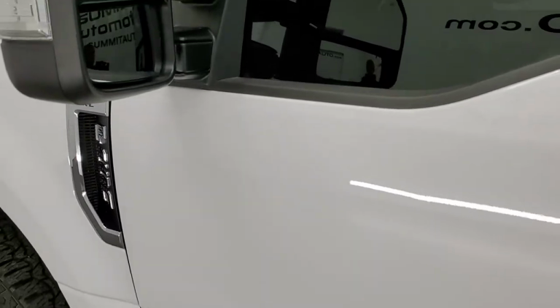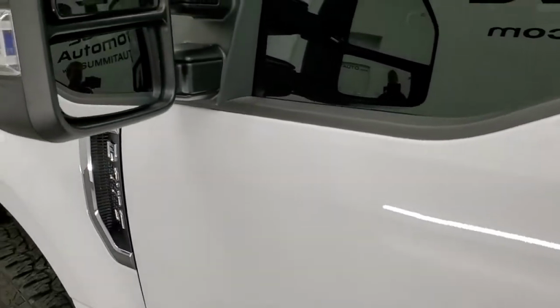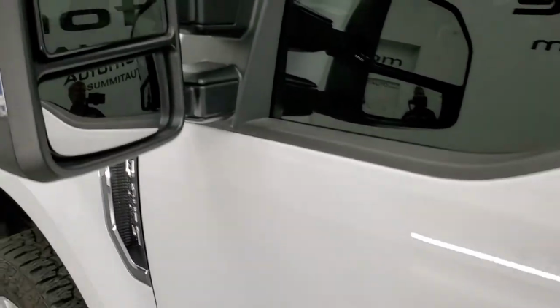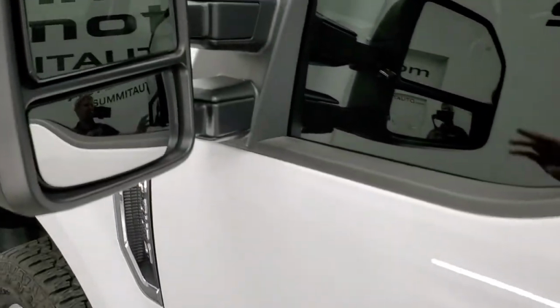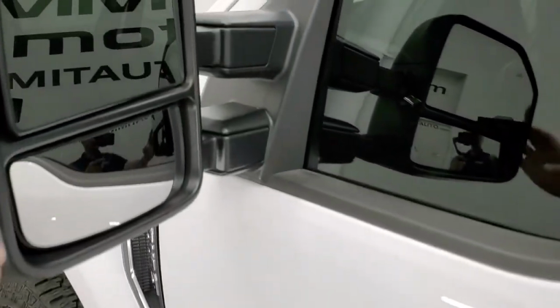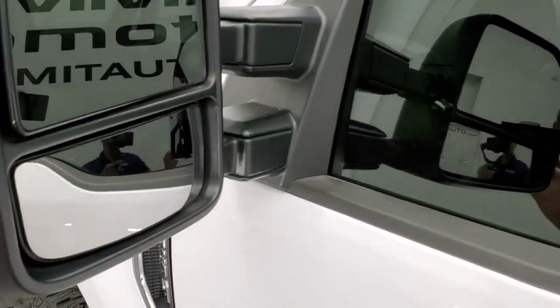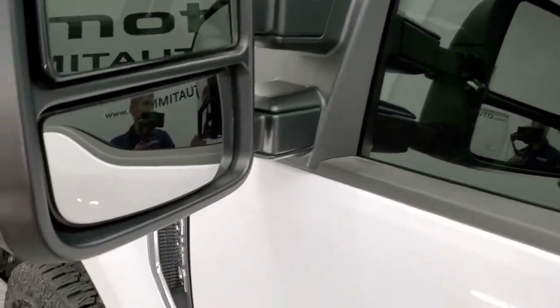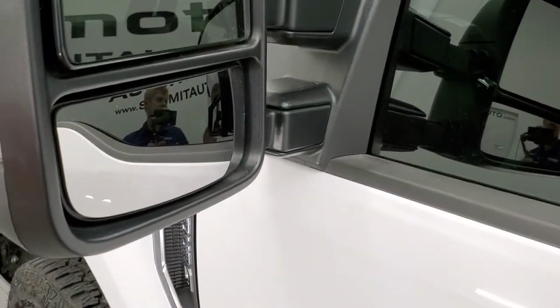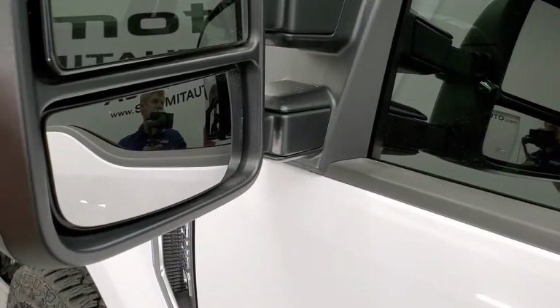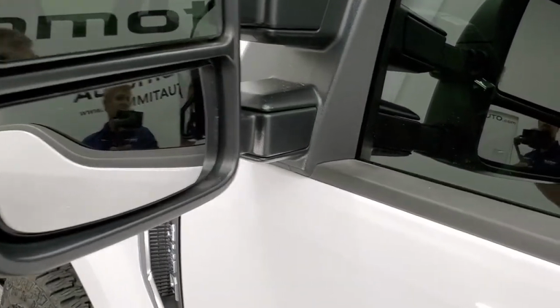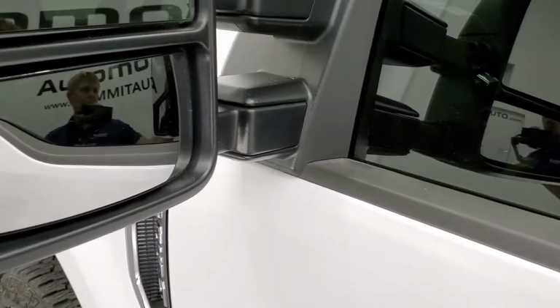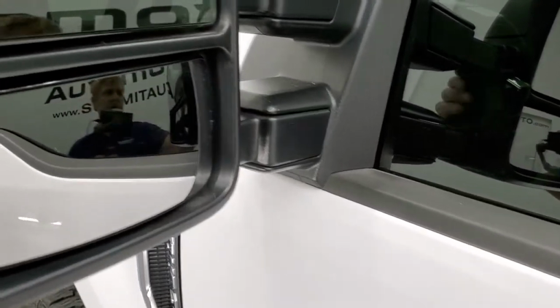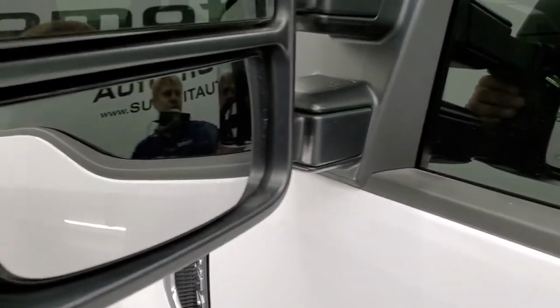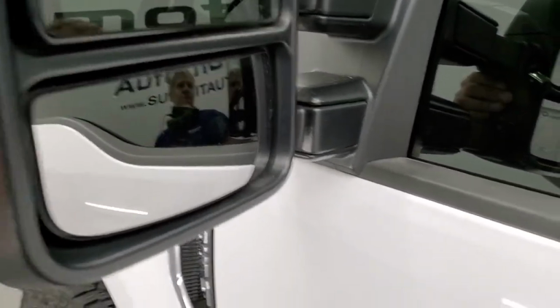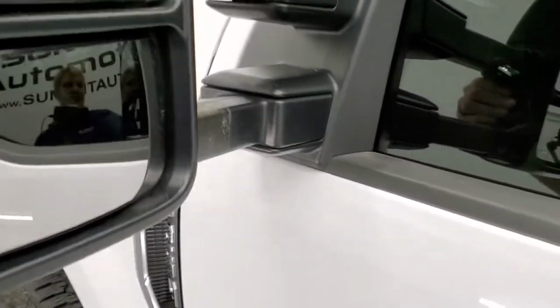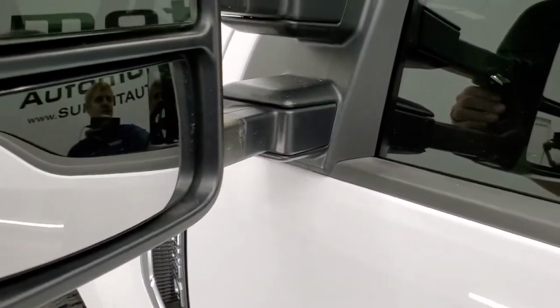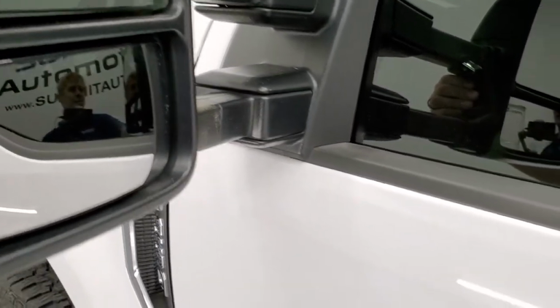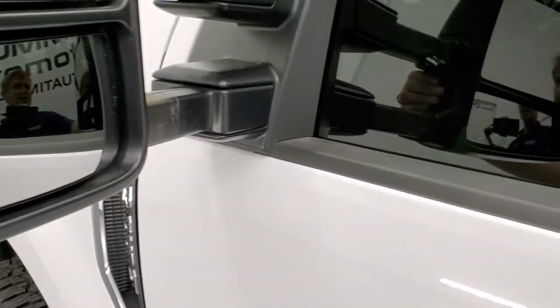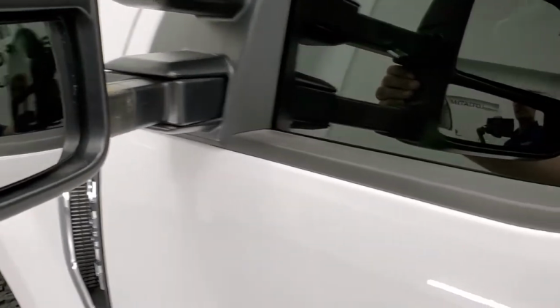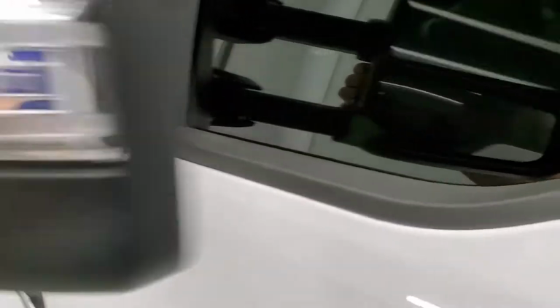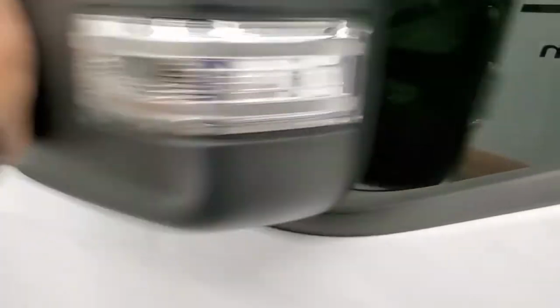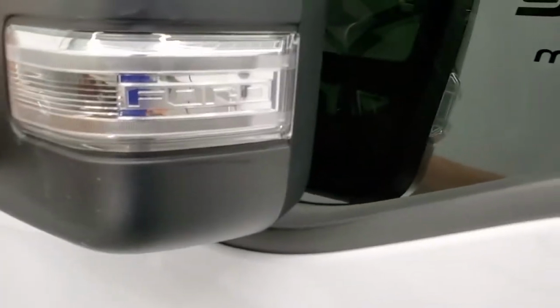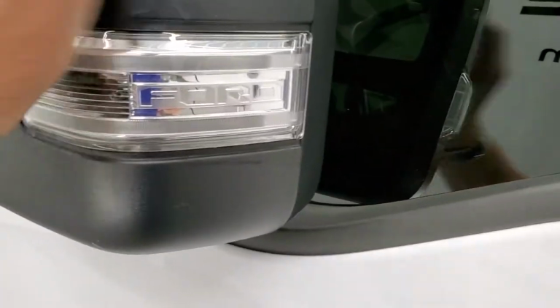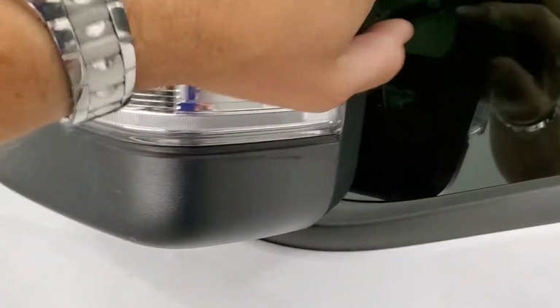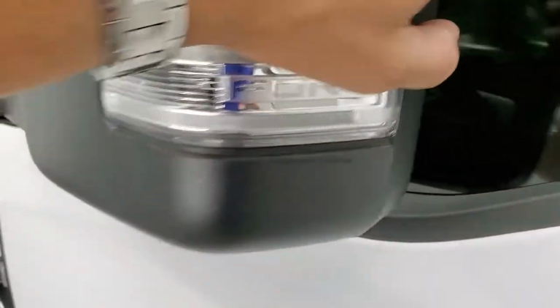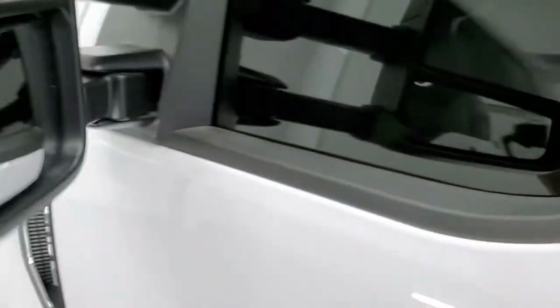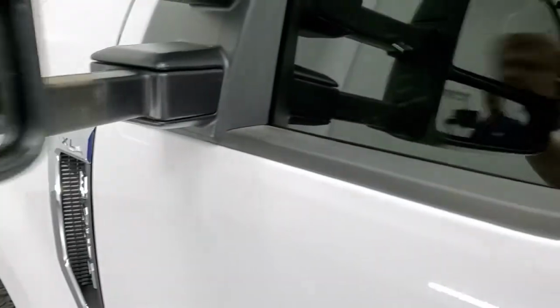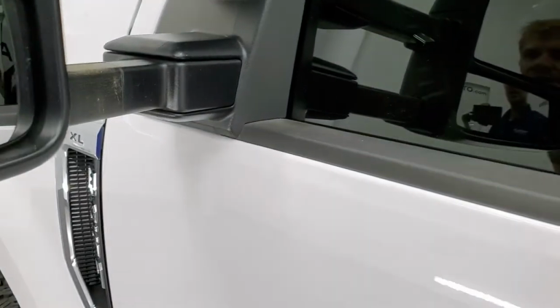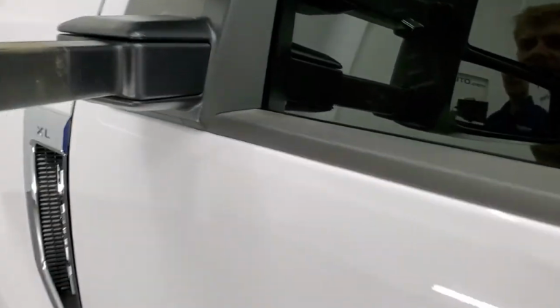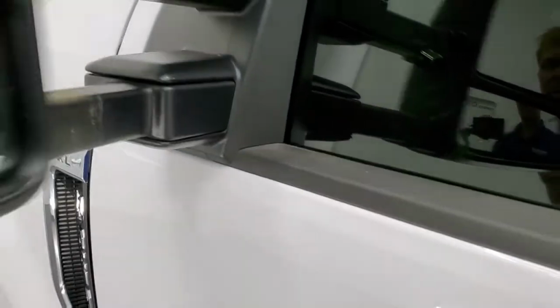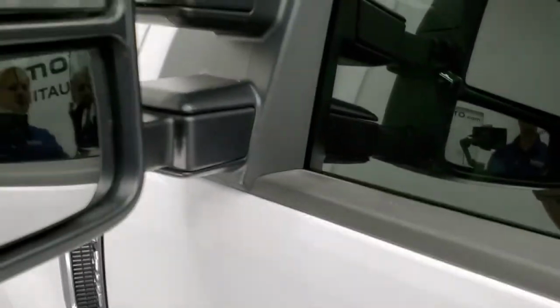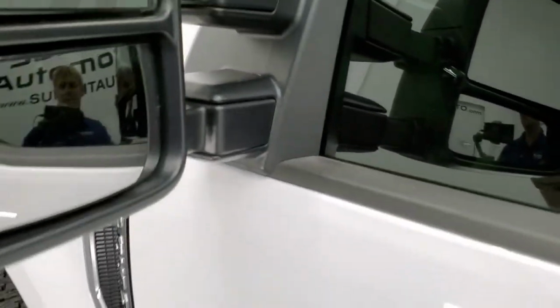It does have the heated telescopic tow mirrors with directional signals in those as well. They telescope out and fold in like so.